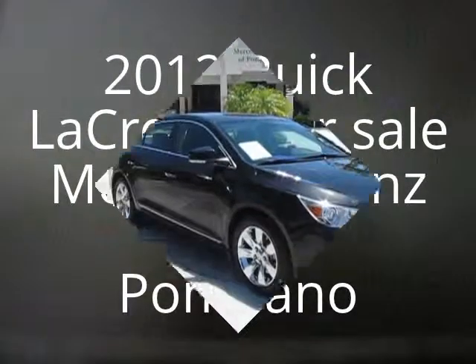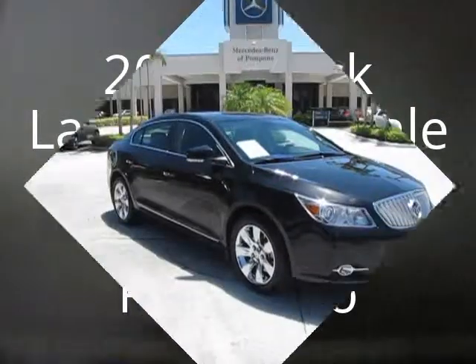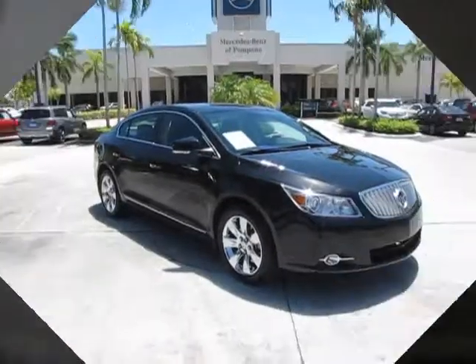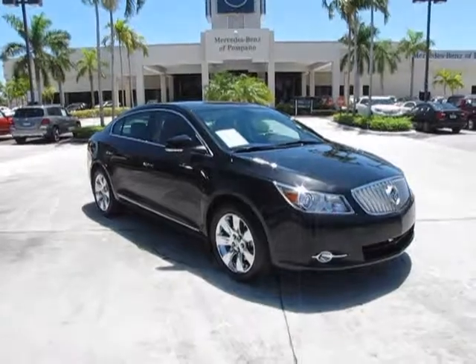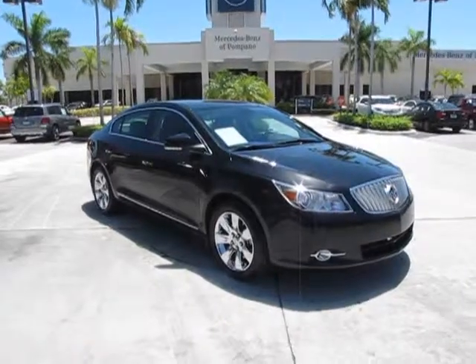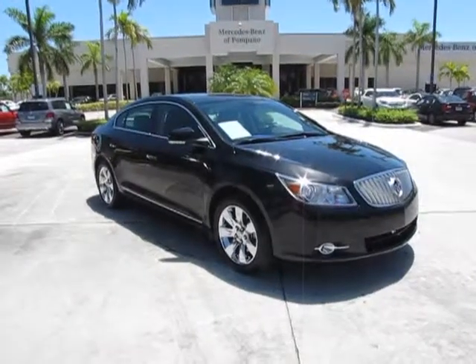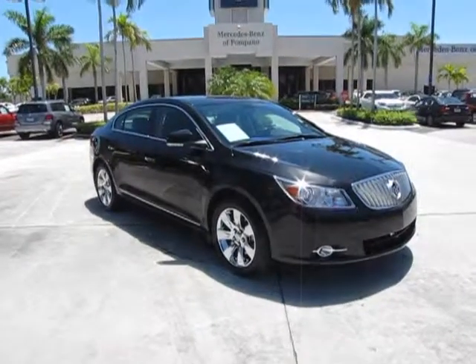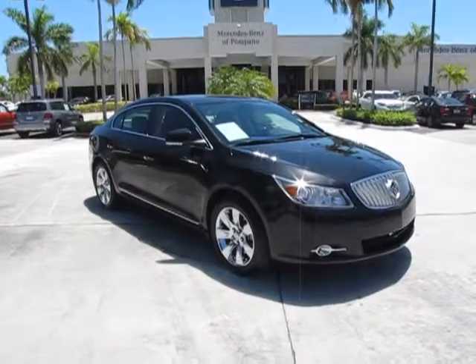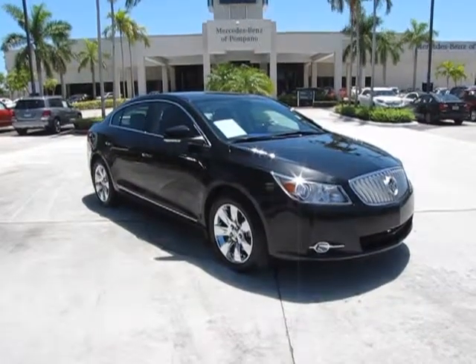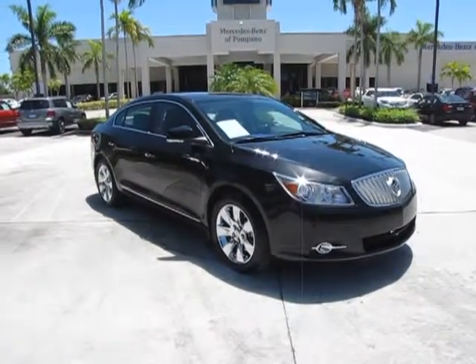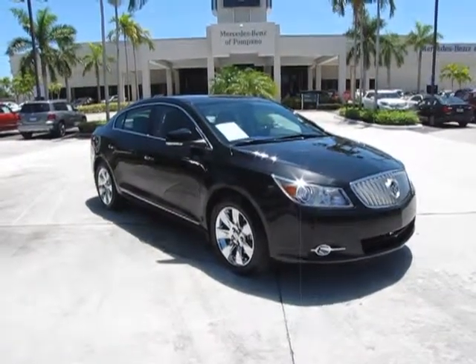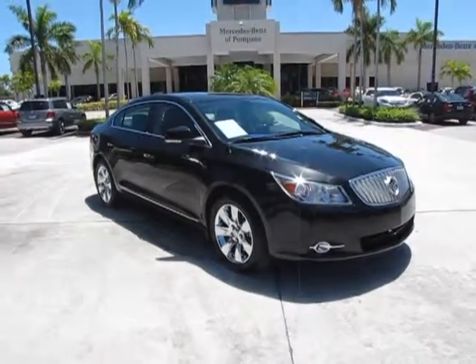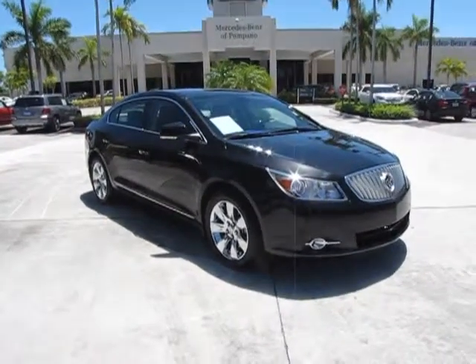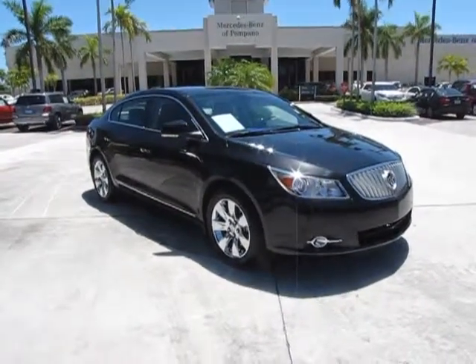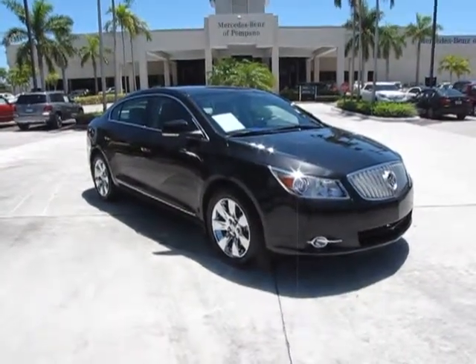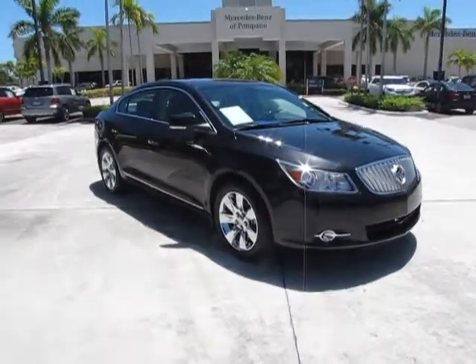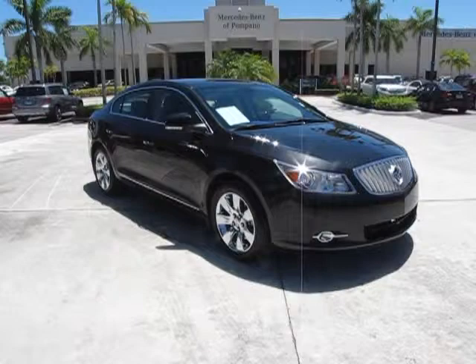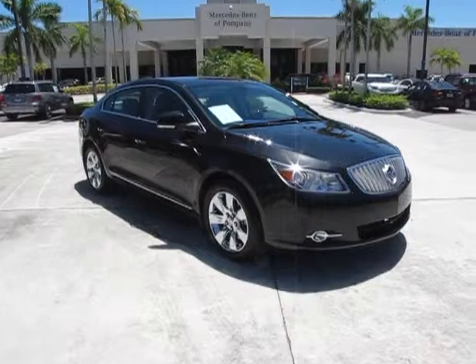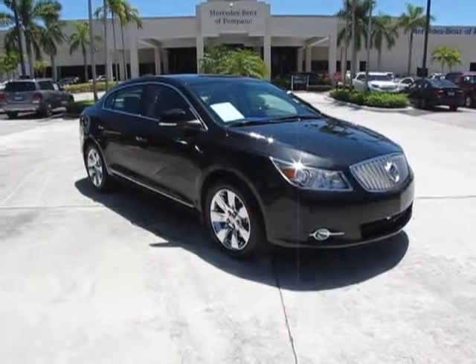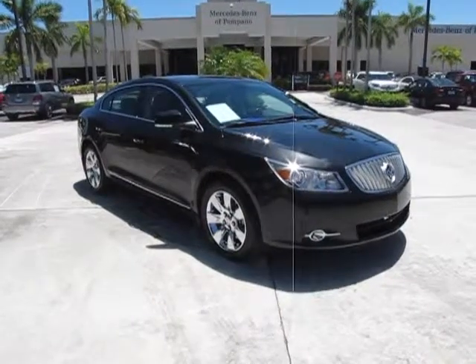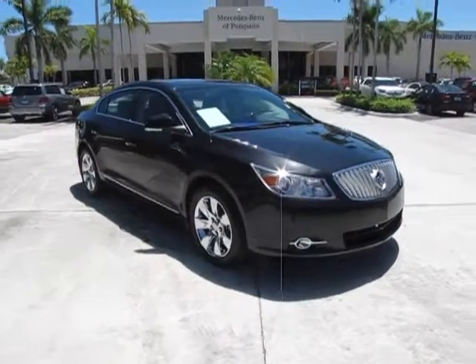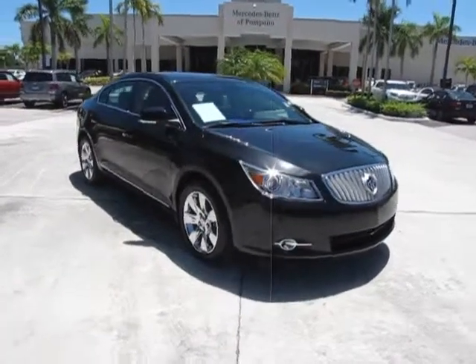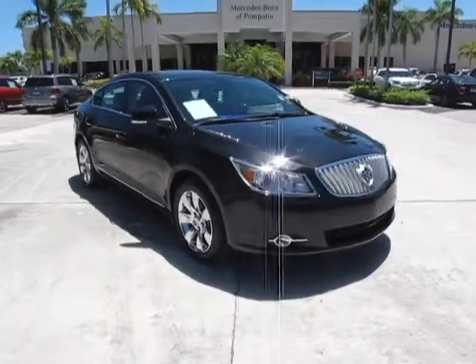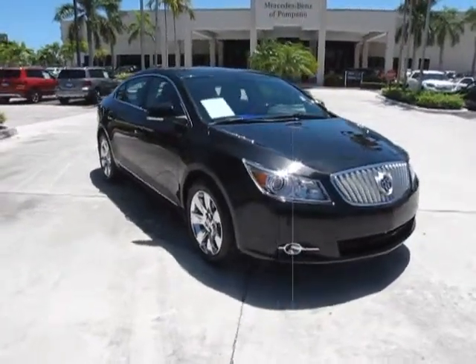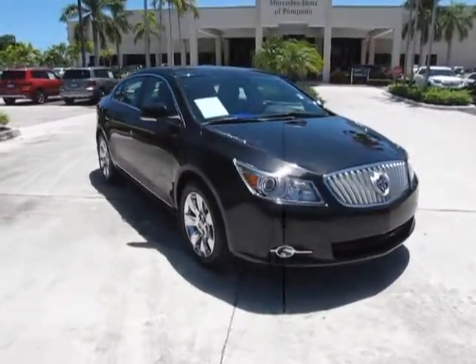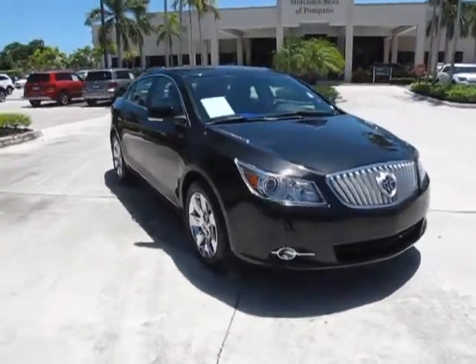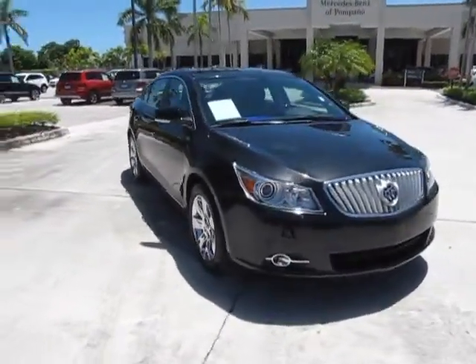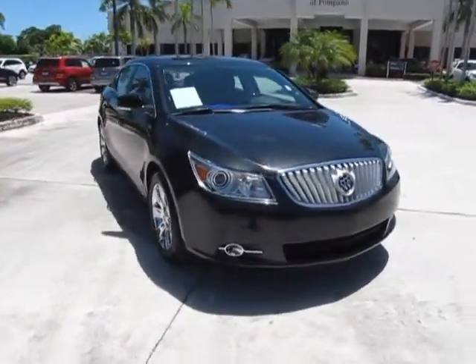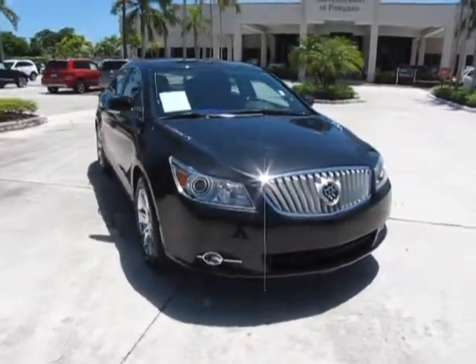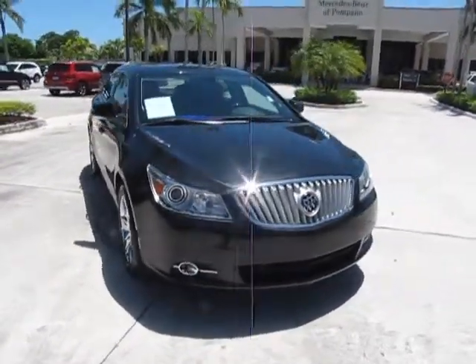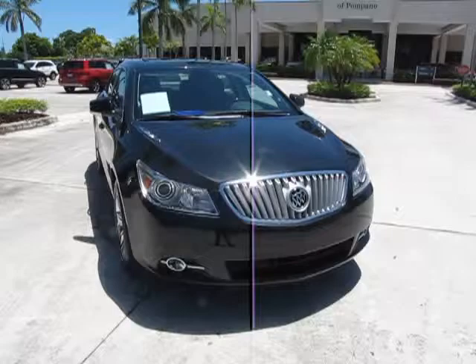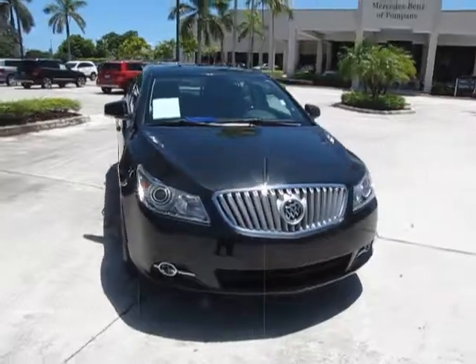Hello, this is Russ Kerr at Mercedes-Benz of Pompano. Today I'd like to show you one of our new additions. This is a 2012 Buick LaCrosse.